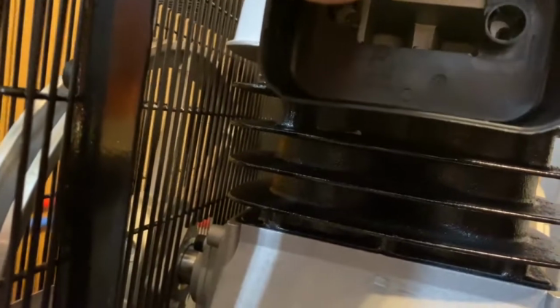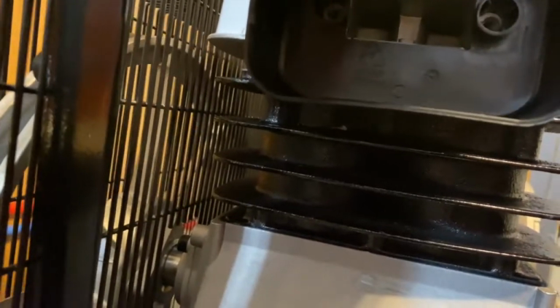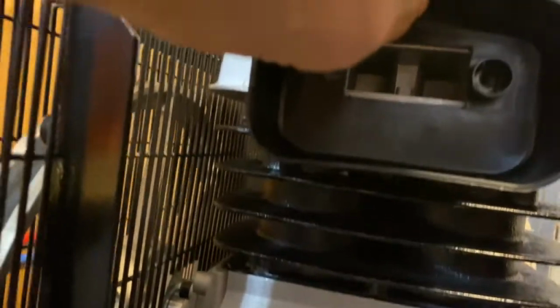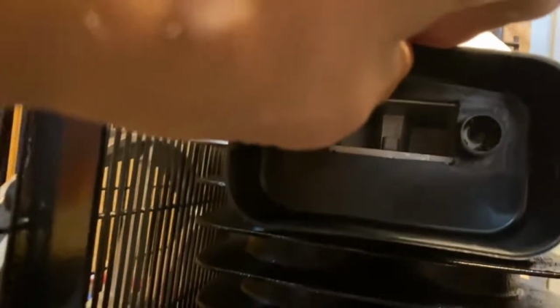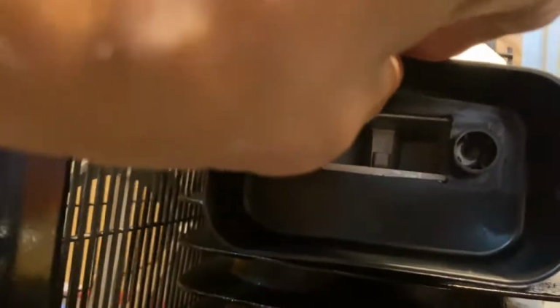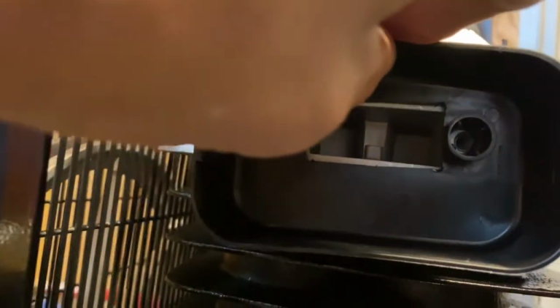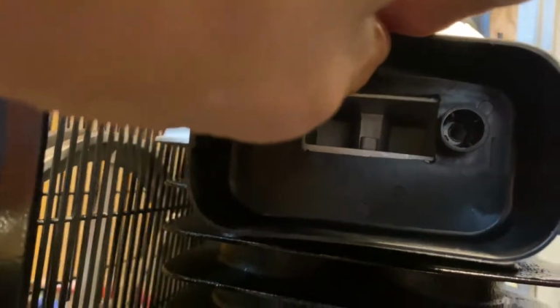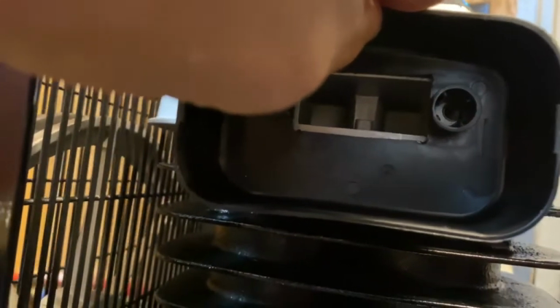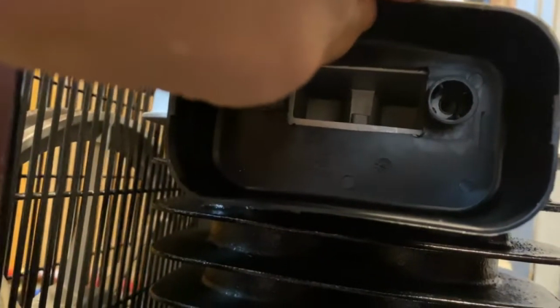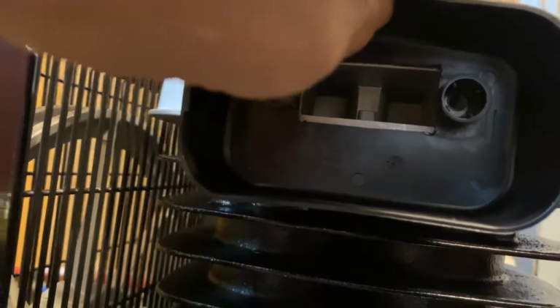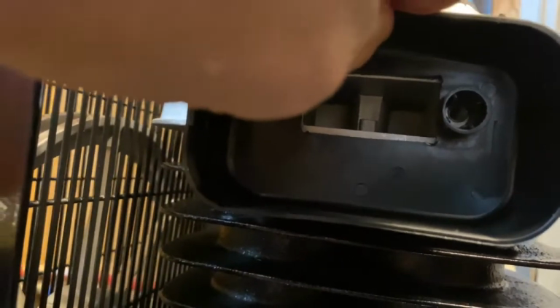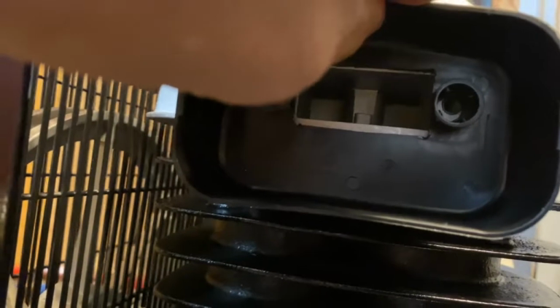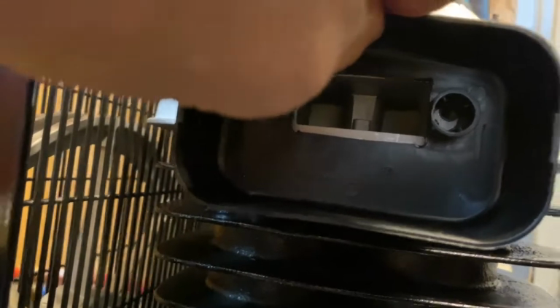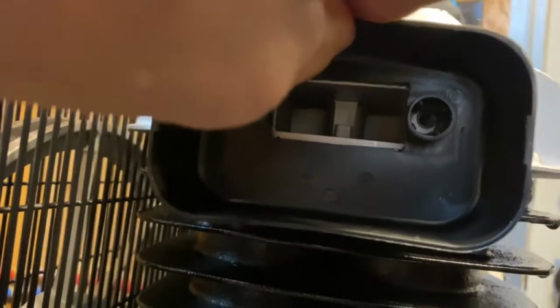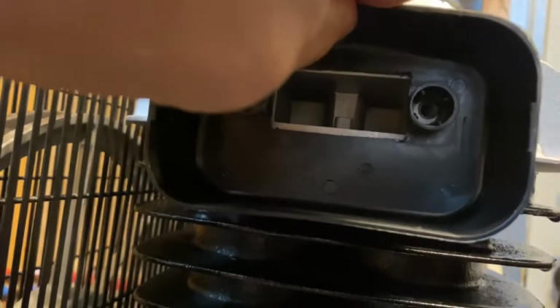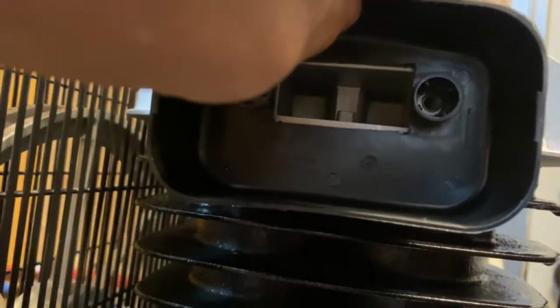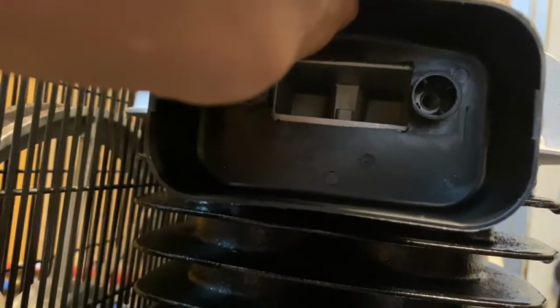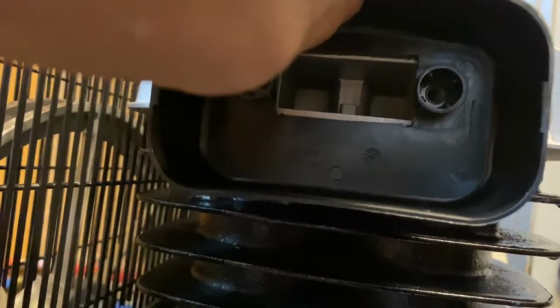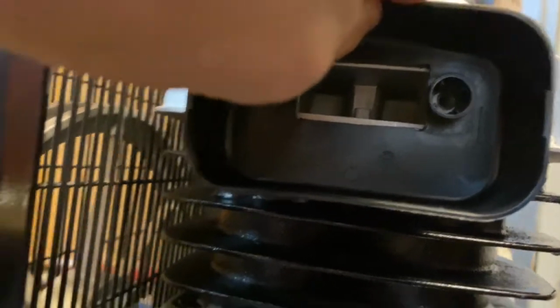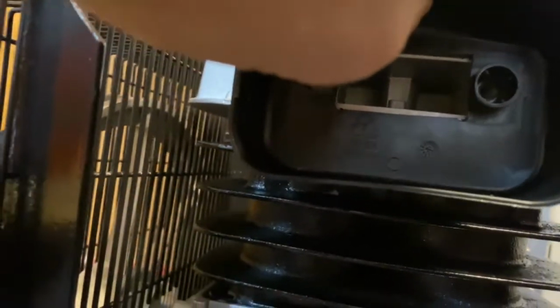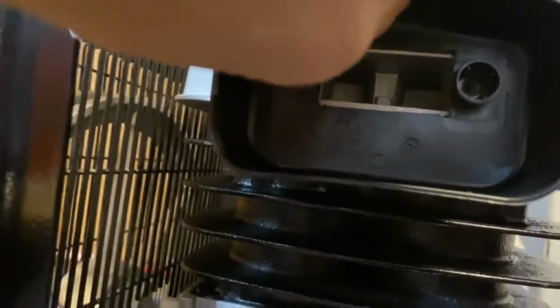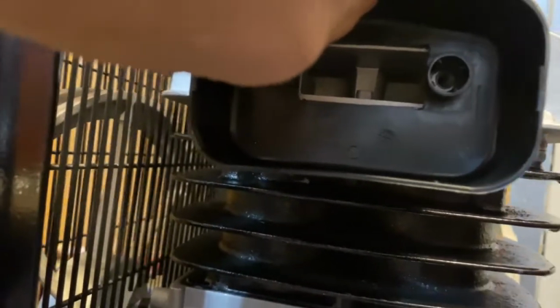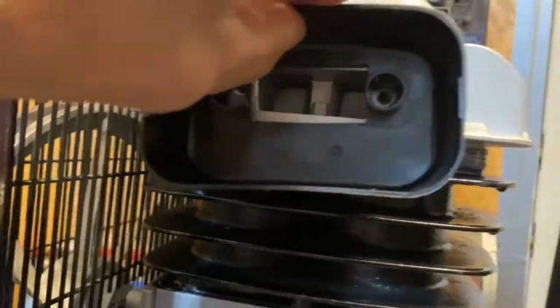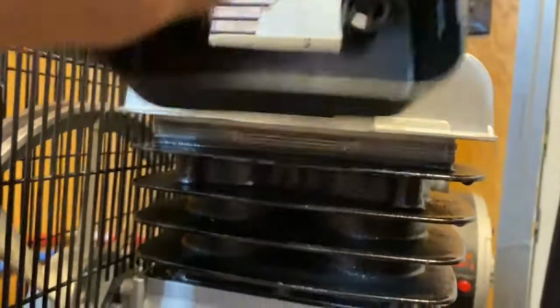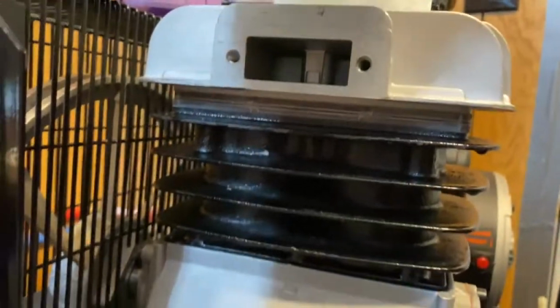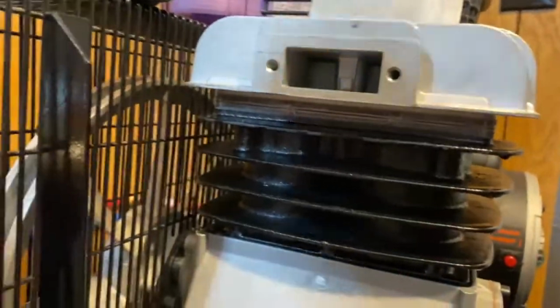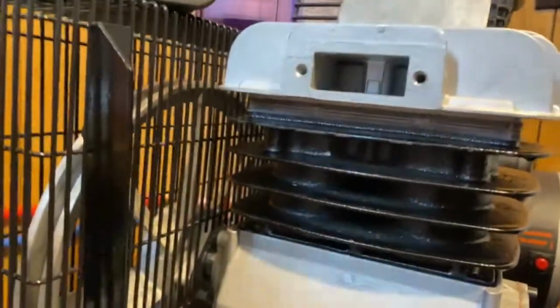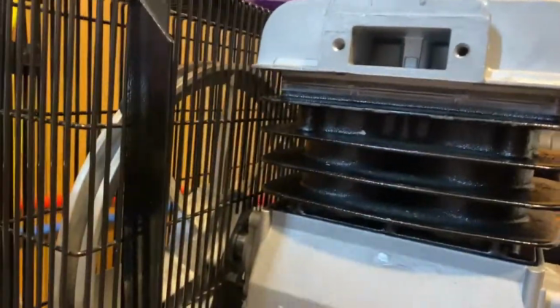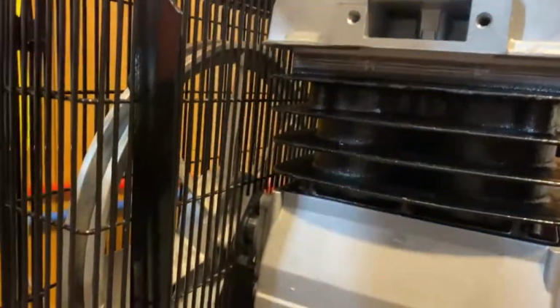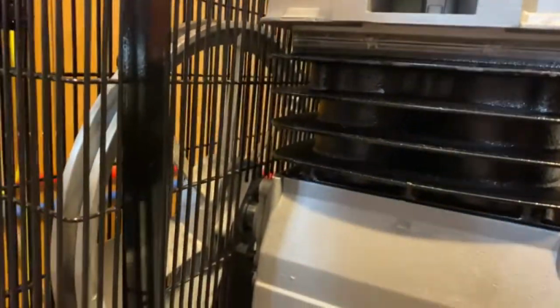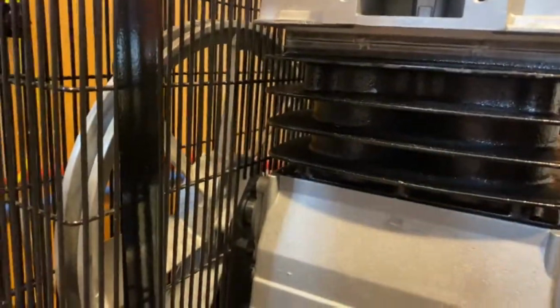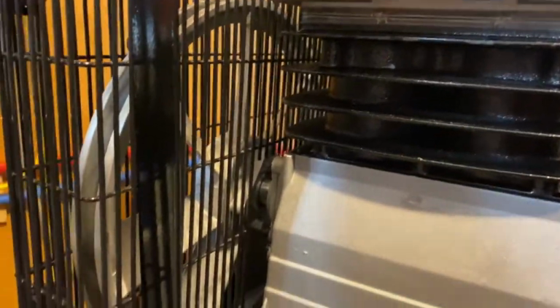My hand will be in the way a little bit here, but you get the idea — there's silver all the way around. So maximum intake with this on, and then we'd plop our filter back in.